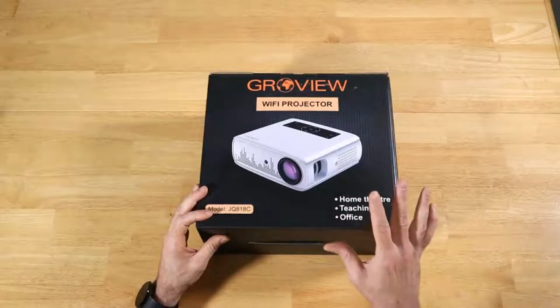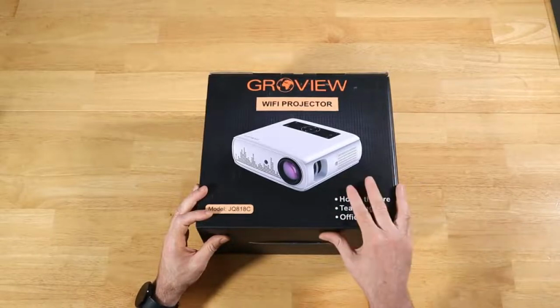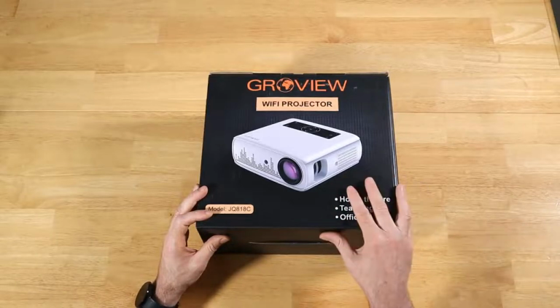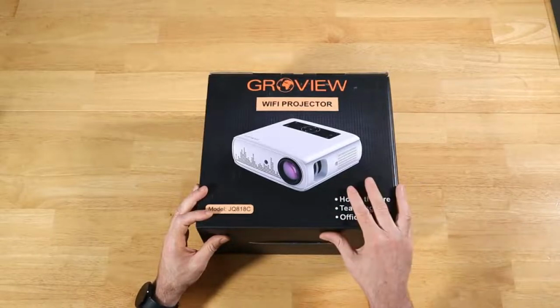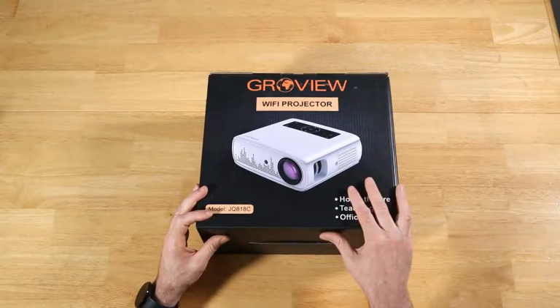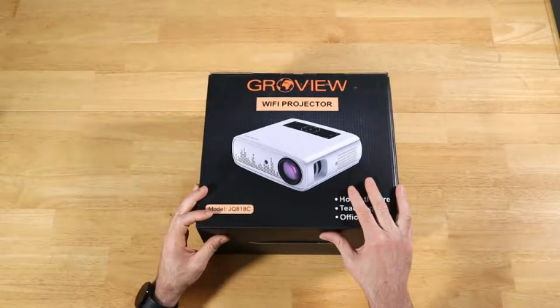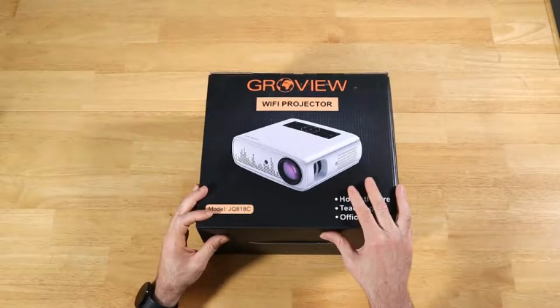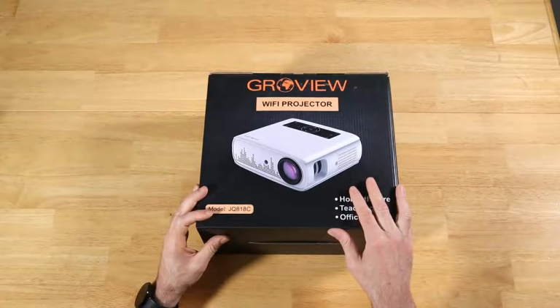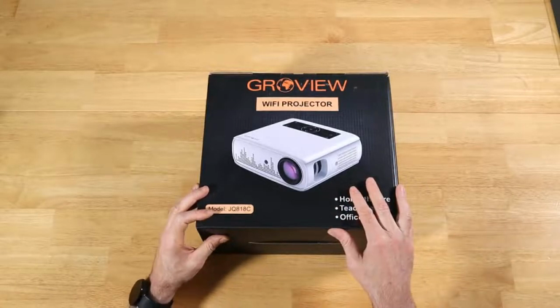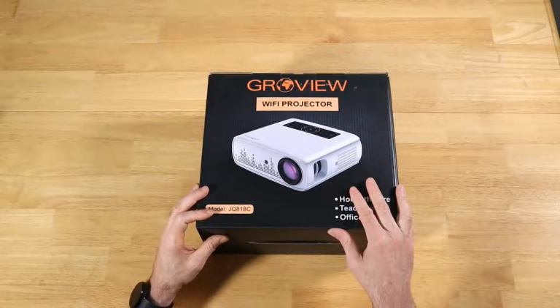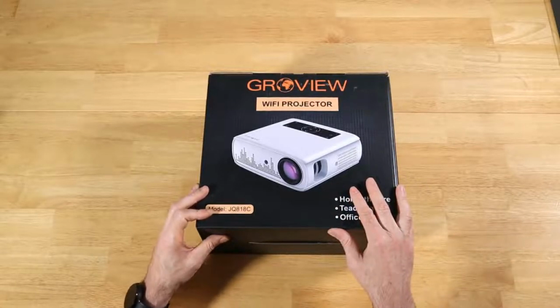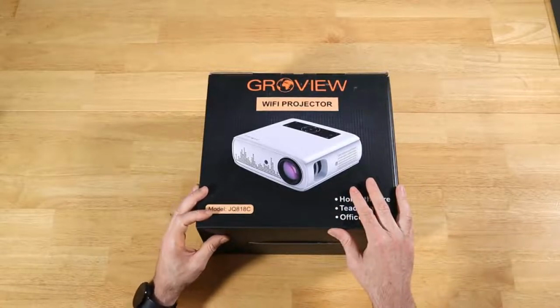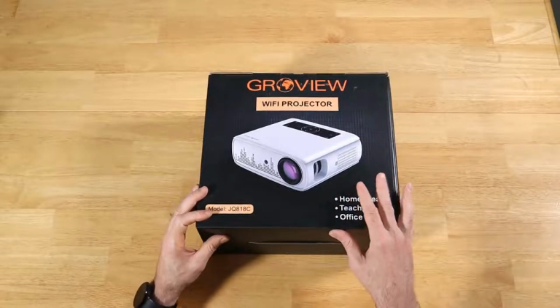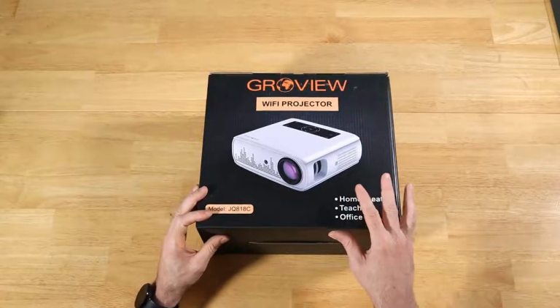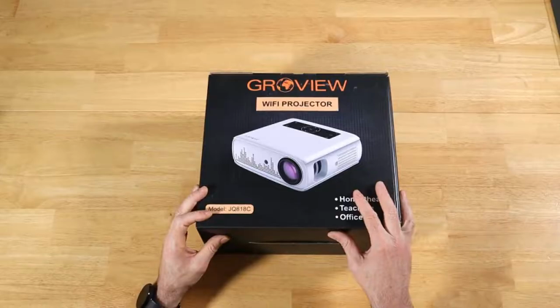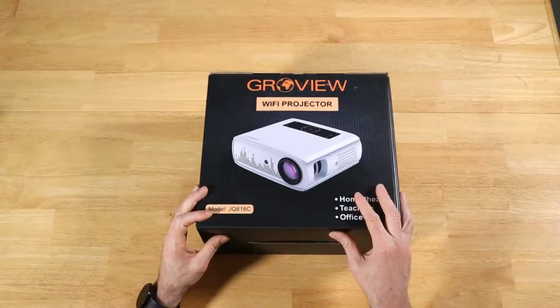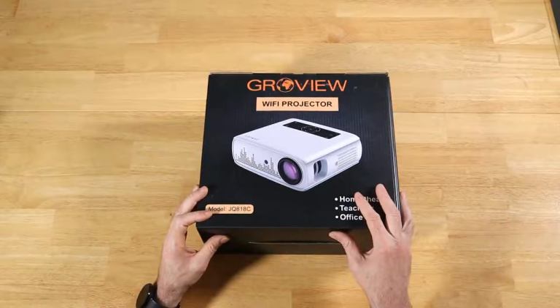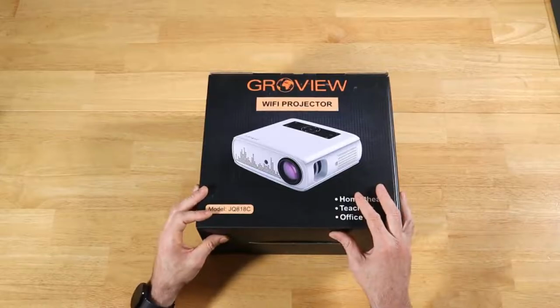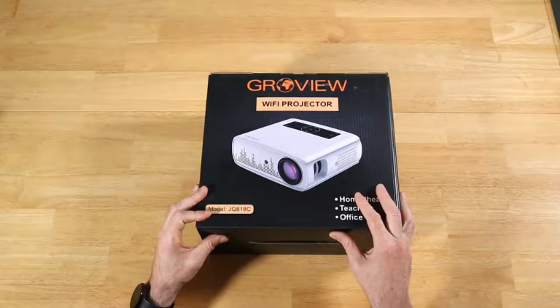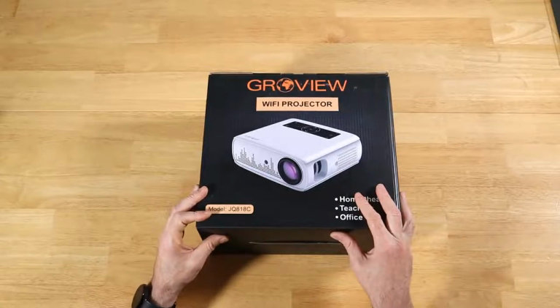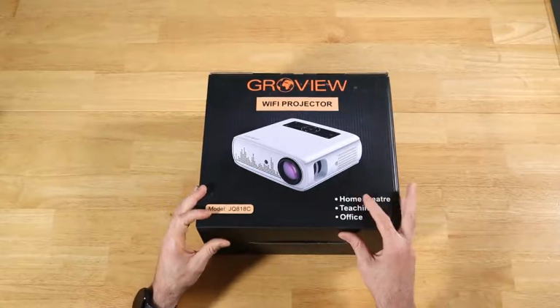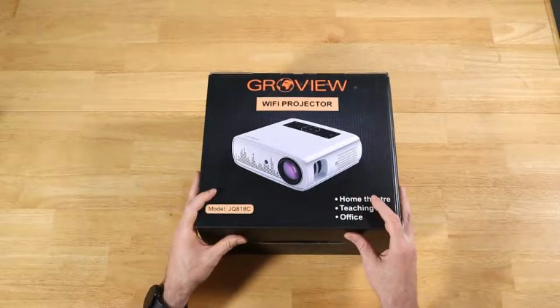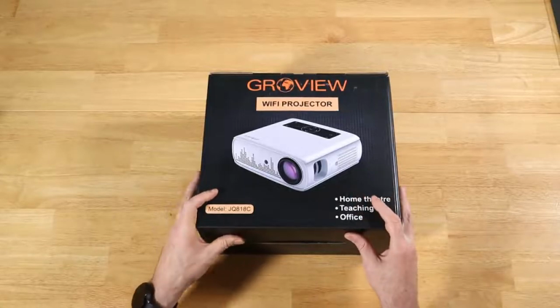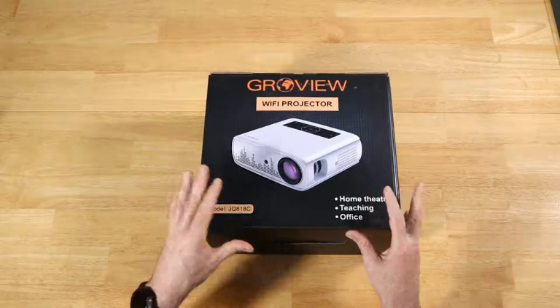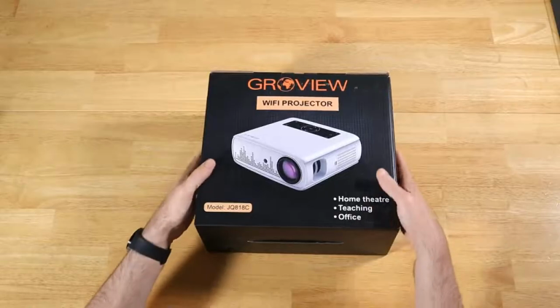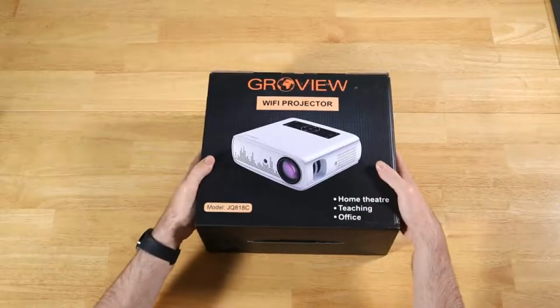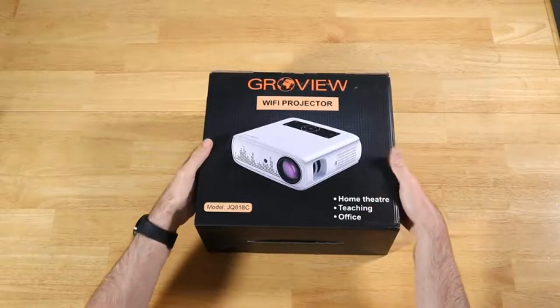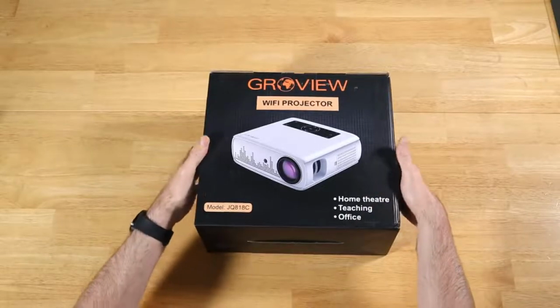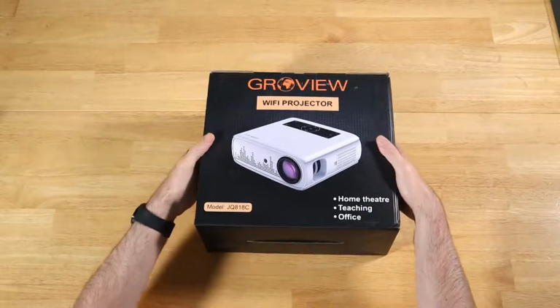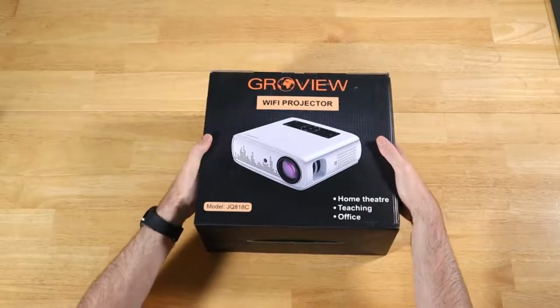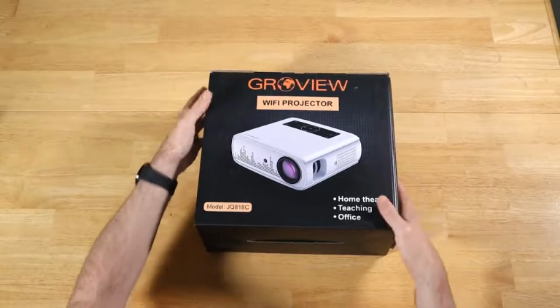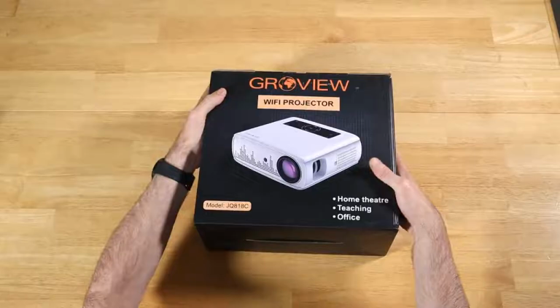I'm going to take it for a ride for a day or two. We'll come back and talk over the specs. We'll talk about the pros and cons and whether or not I recommend this. Let's go ahead and get started with the unboxing.